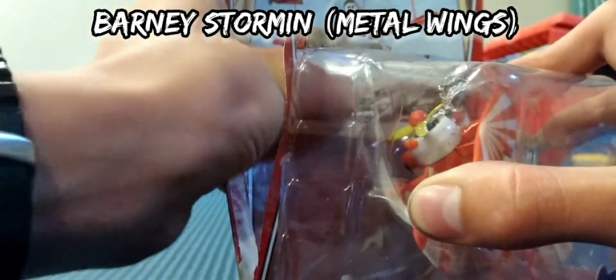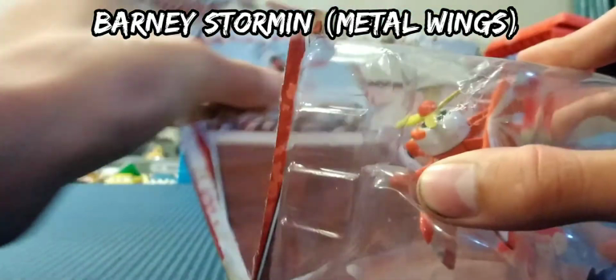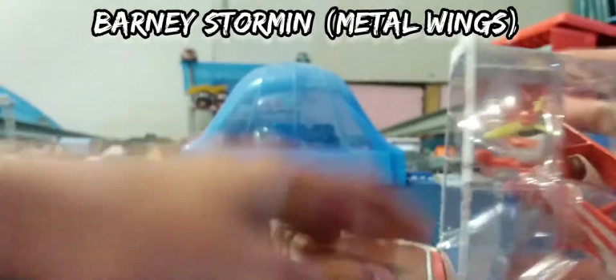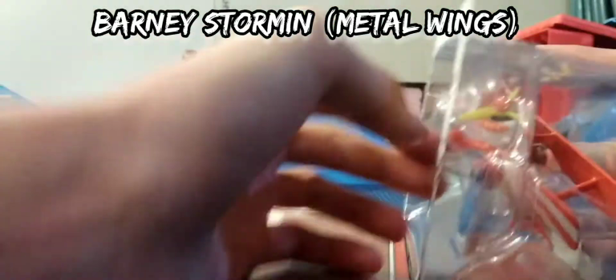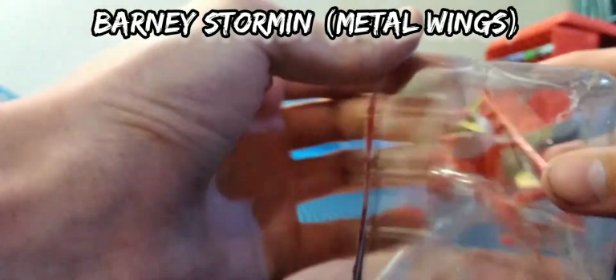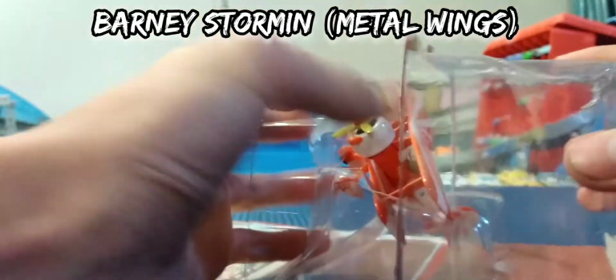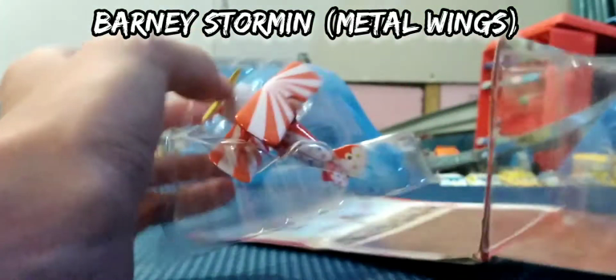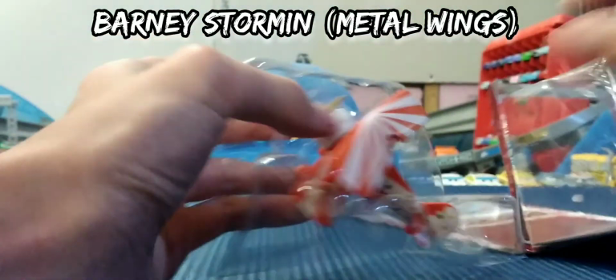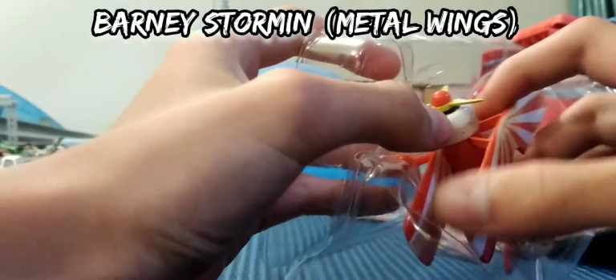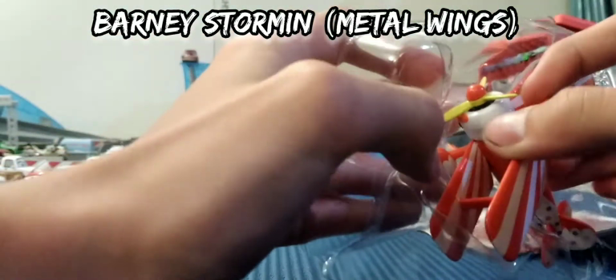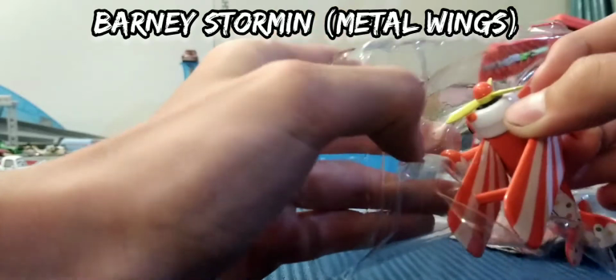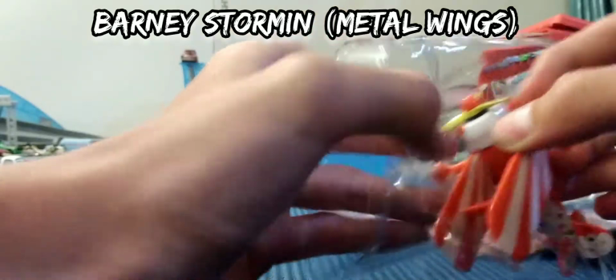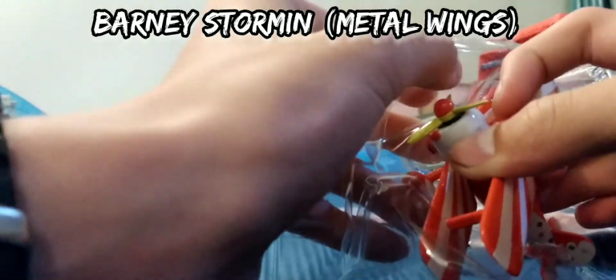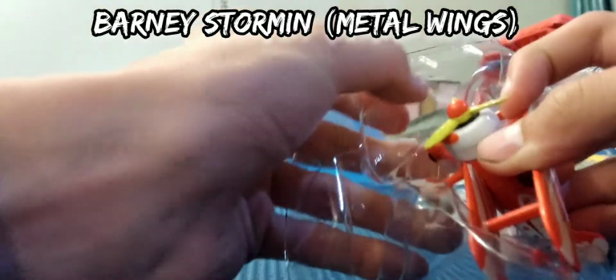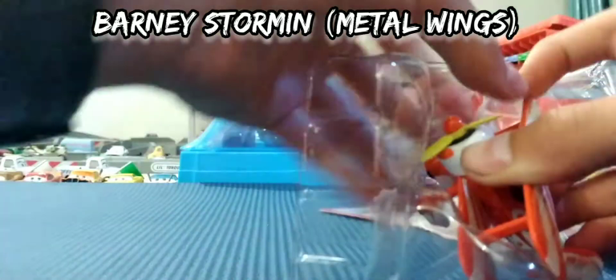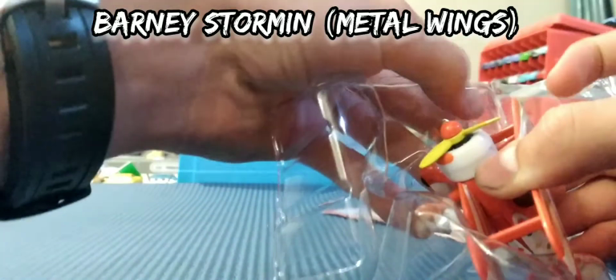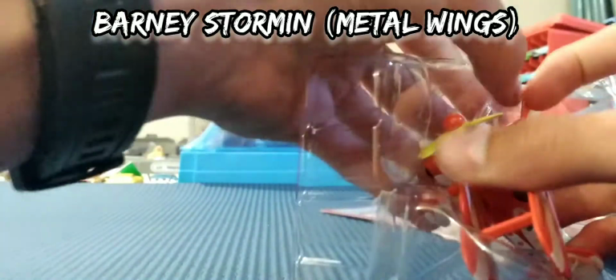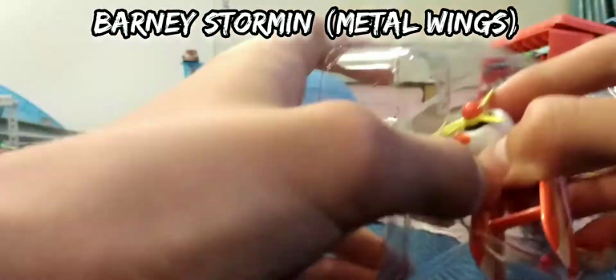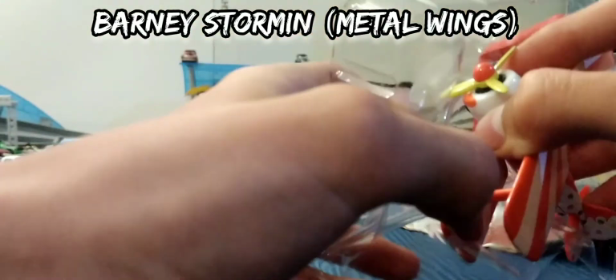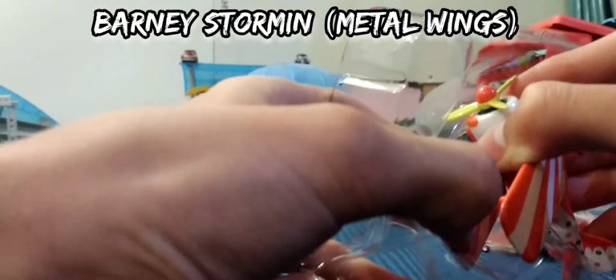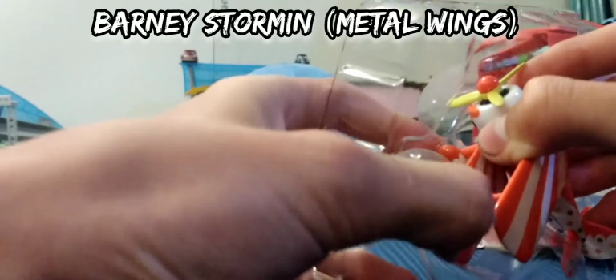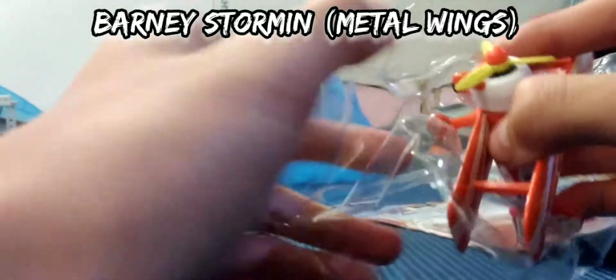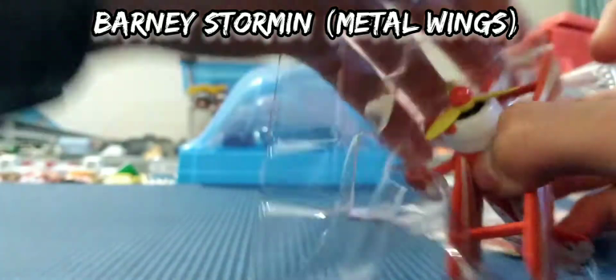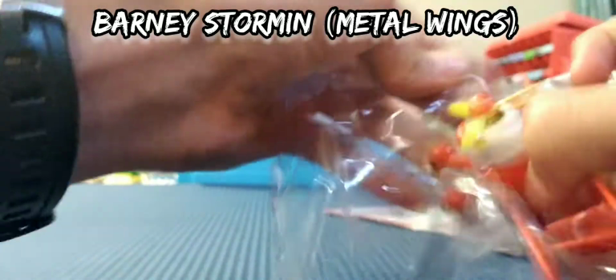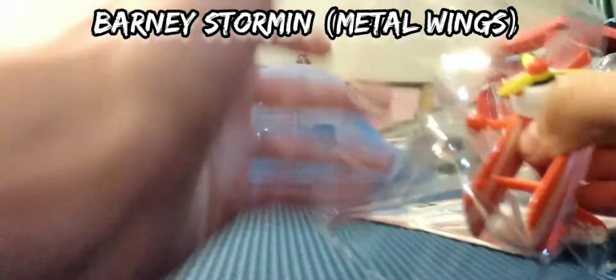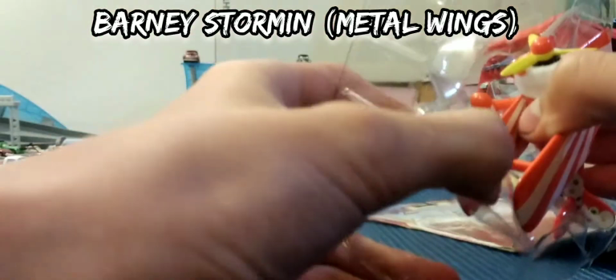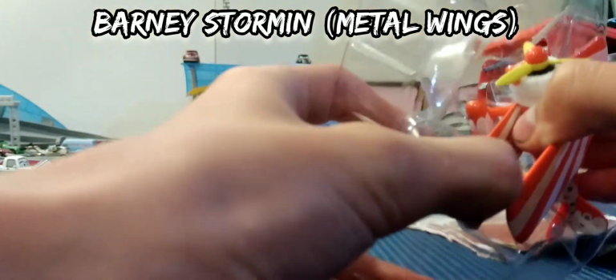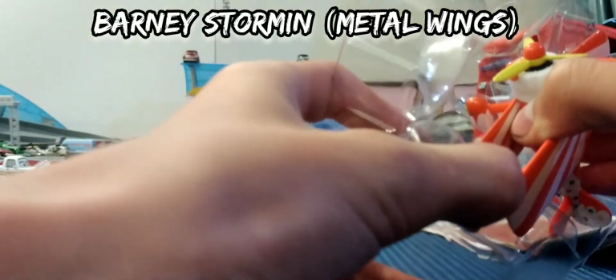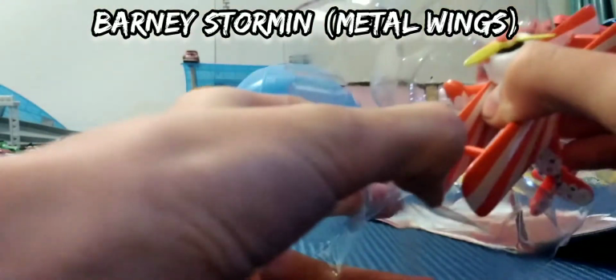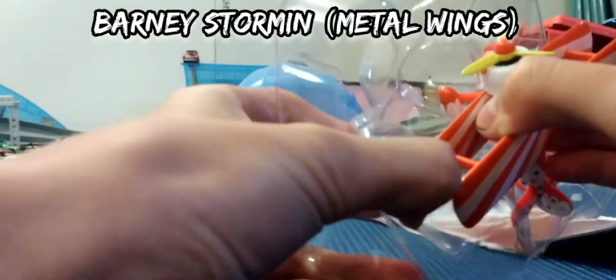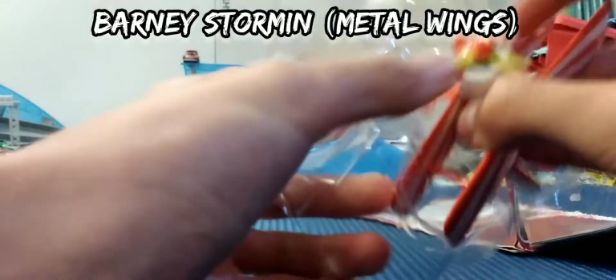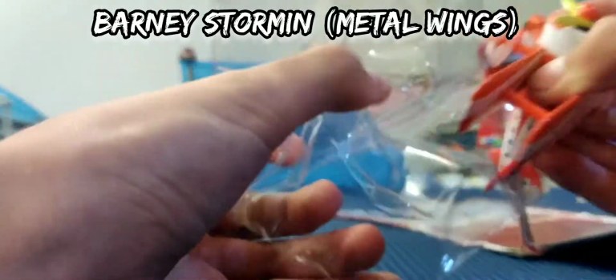I don't have these packages in this style. And this one is also the Metal Wings version. Currently do not have the plastic wing one.